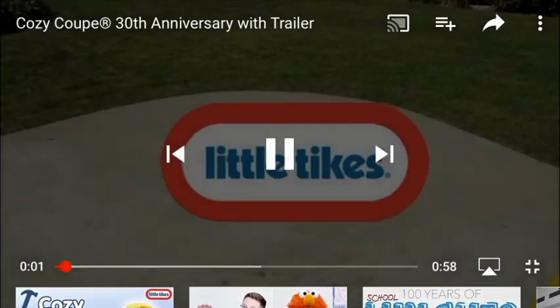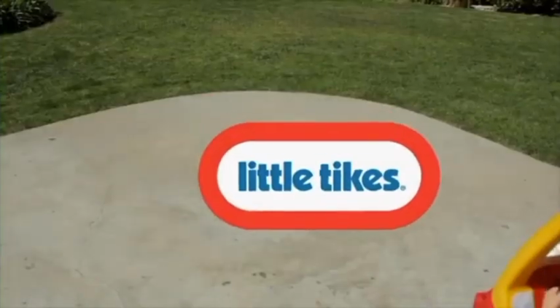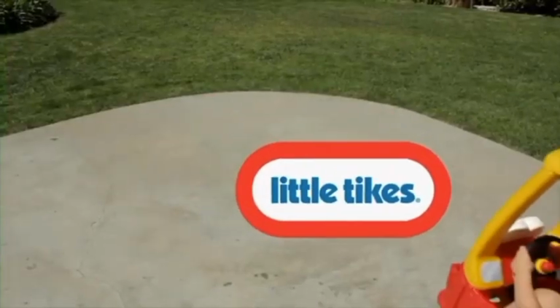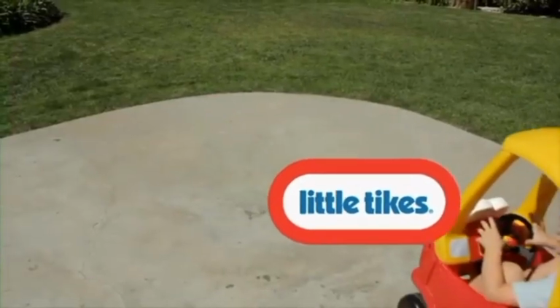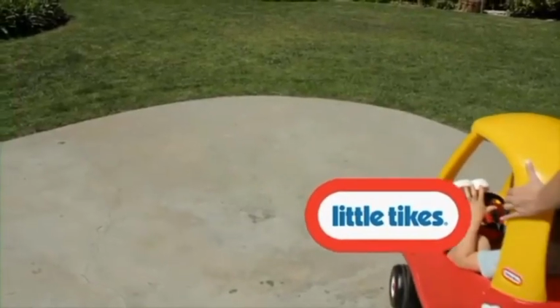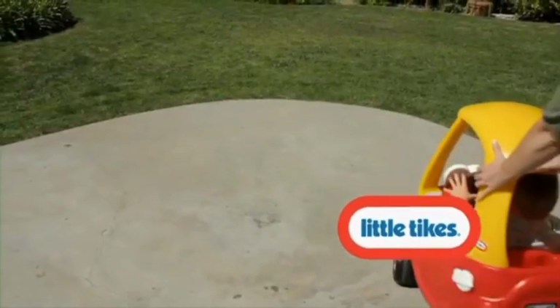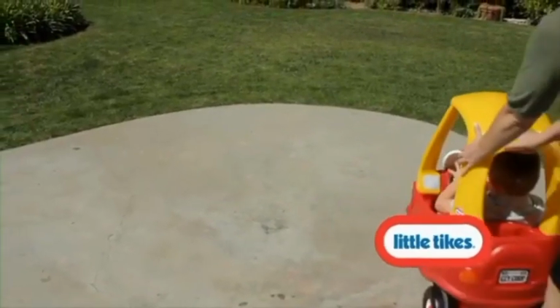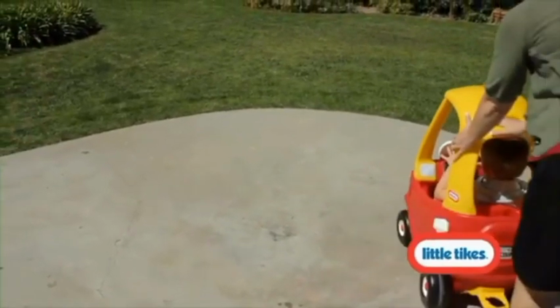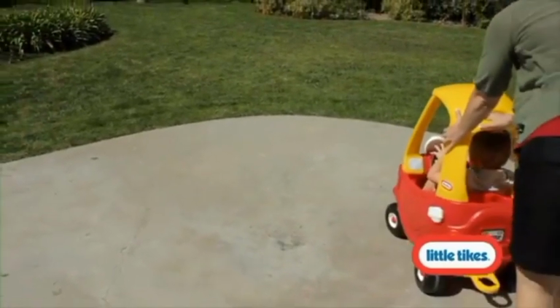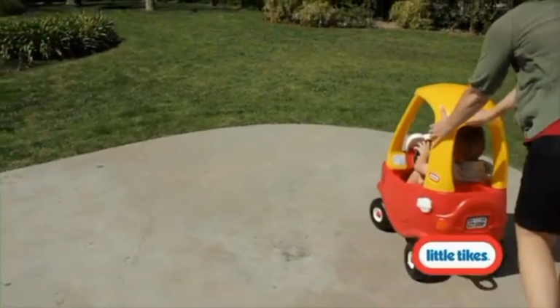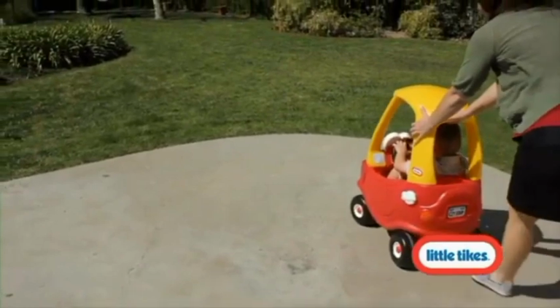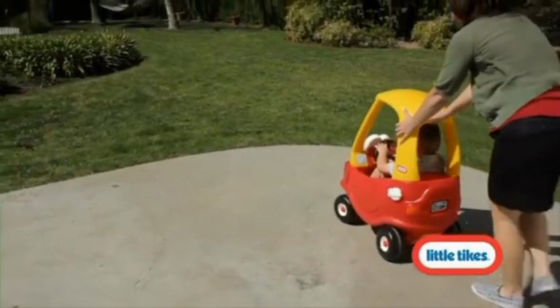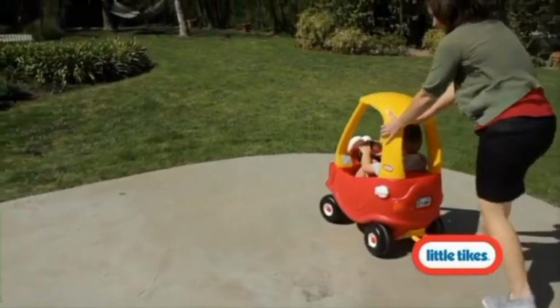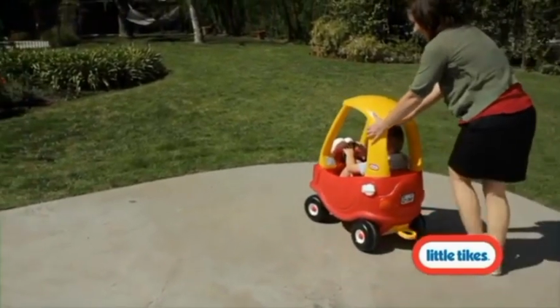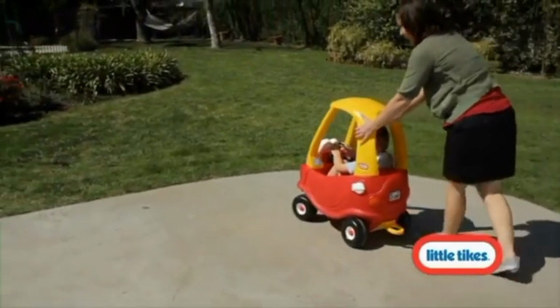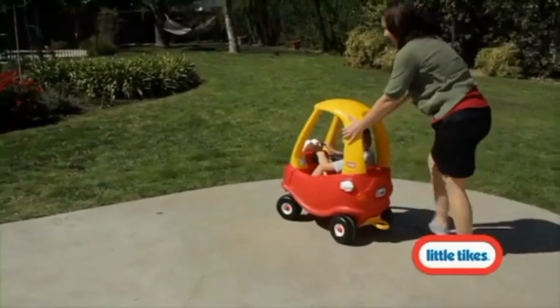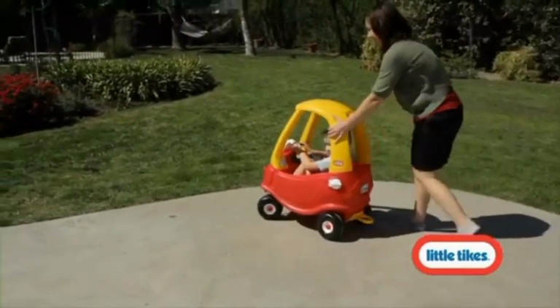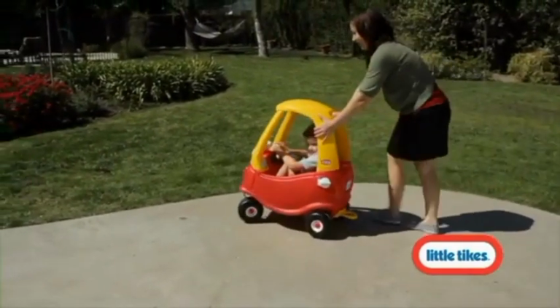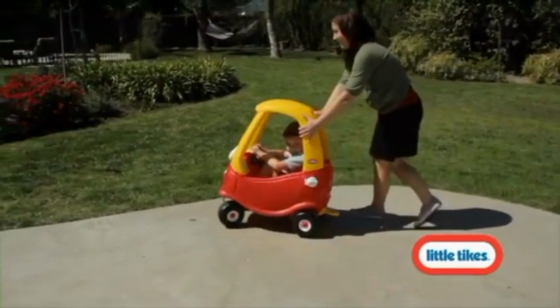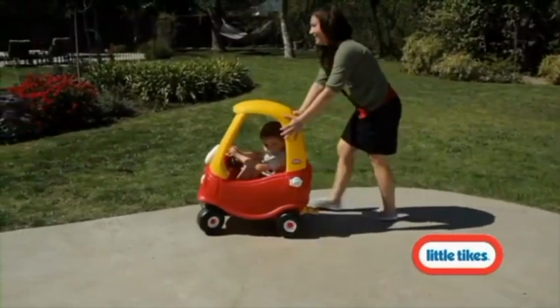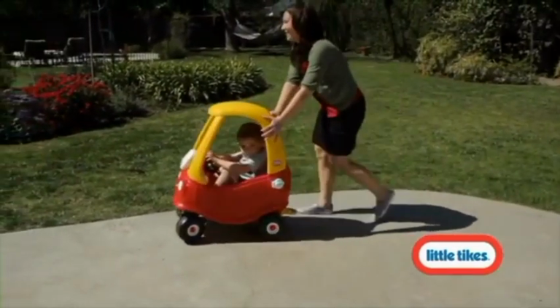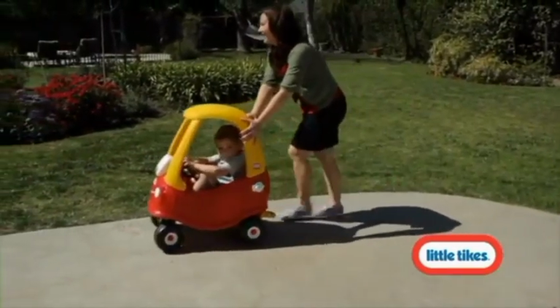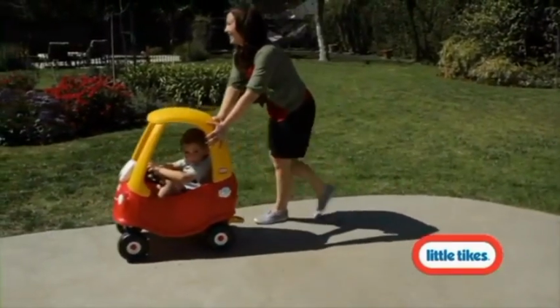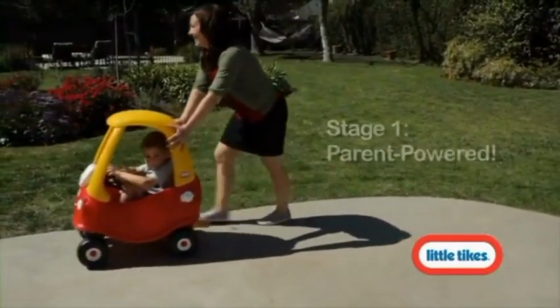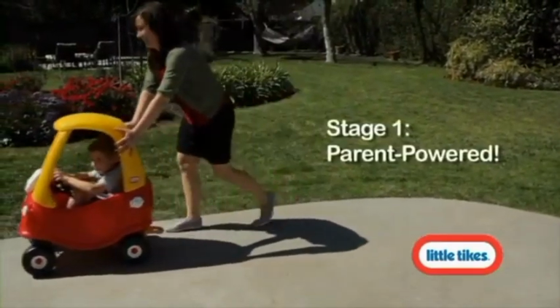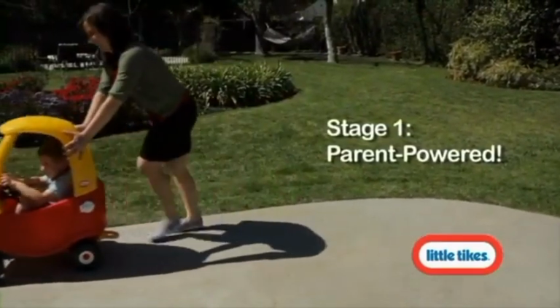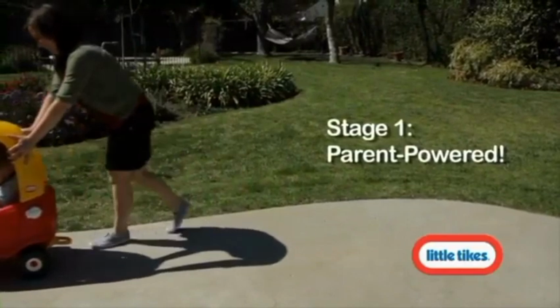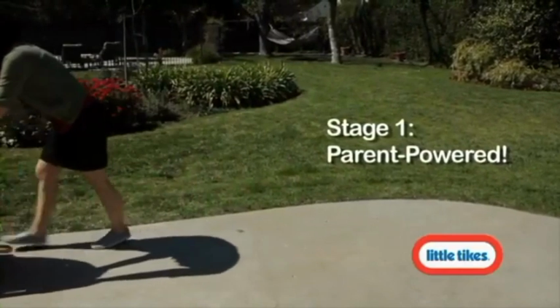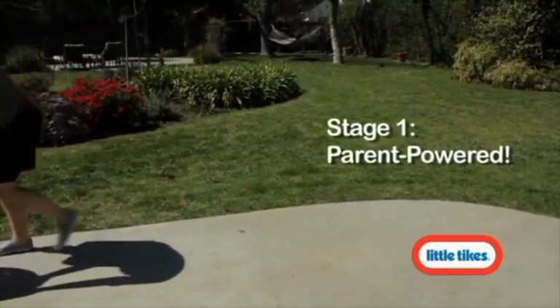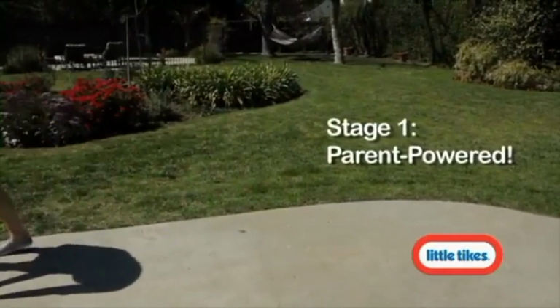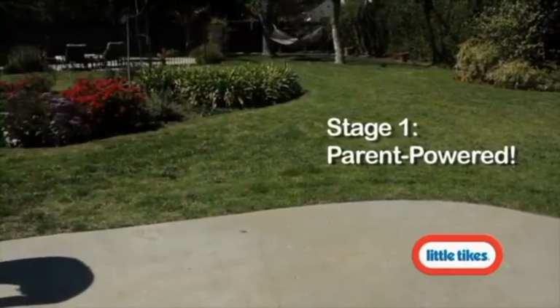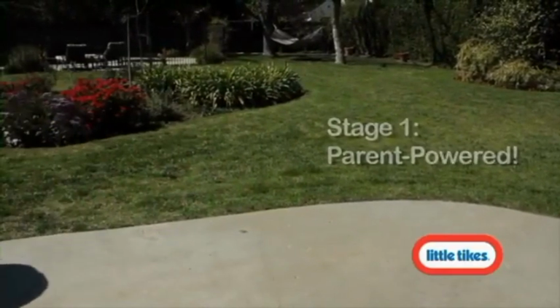Cruise around the neighborhood with the all-new Cozy Coop with Trailer. For over three decades, the Cozy Coop has been a family favorite for kids of all ages.